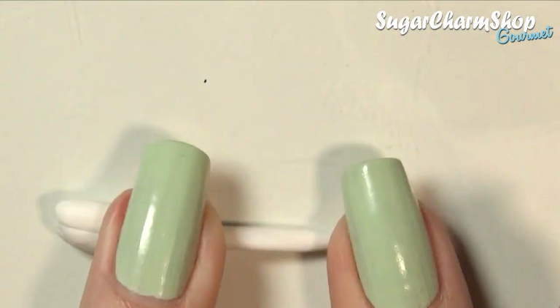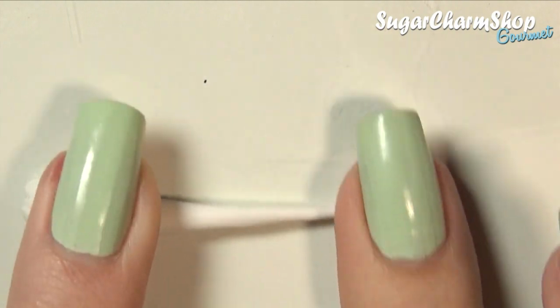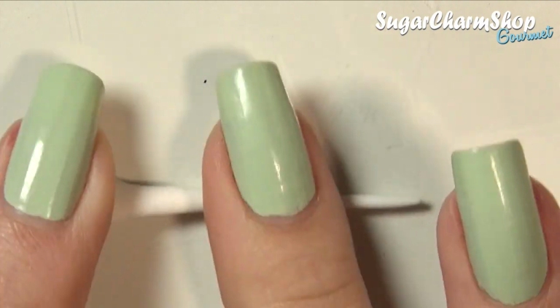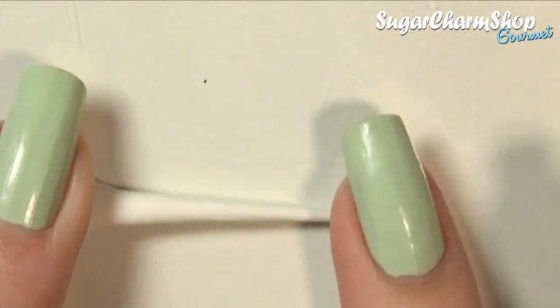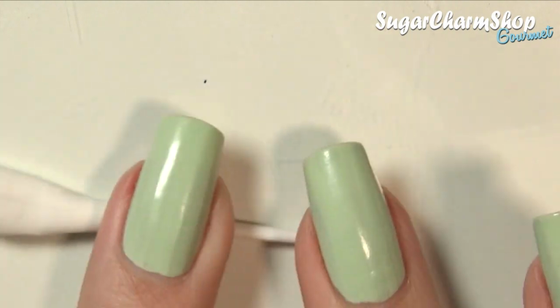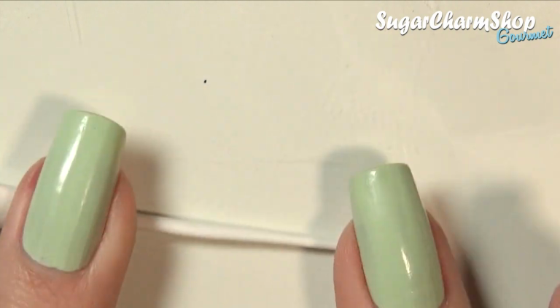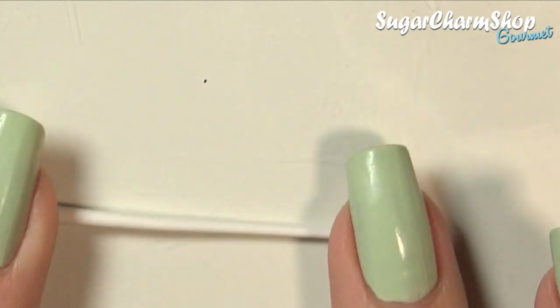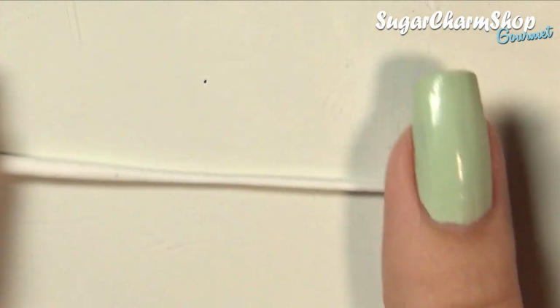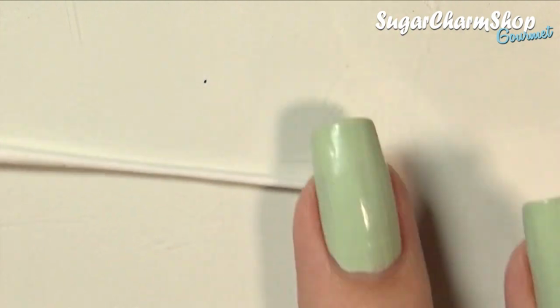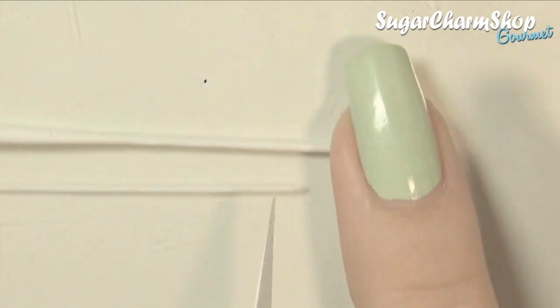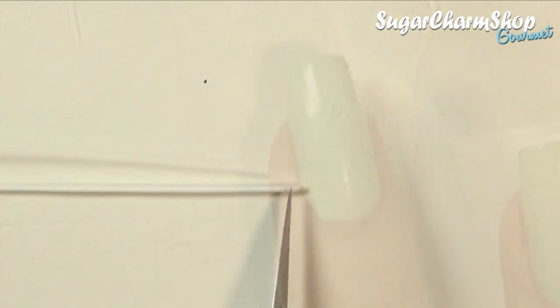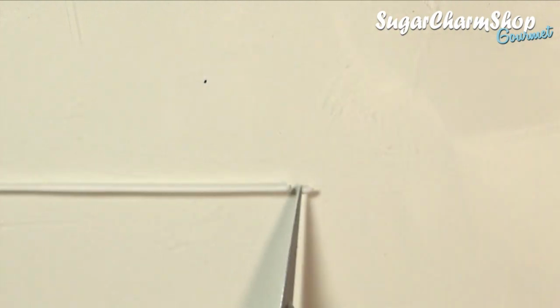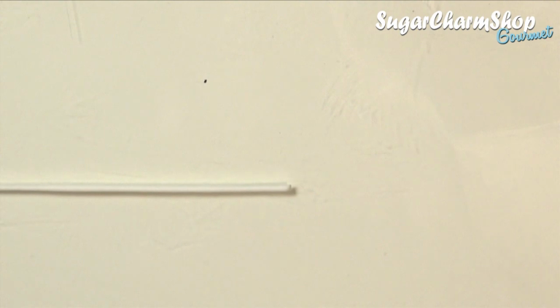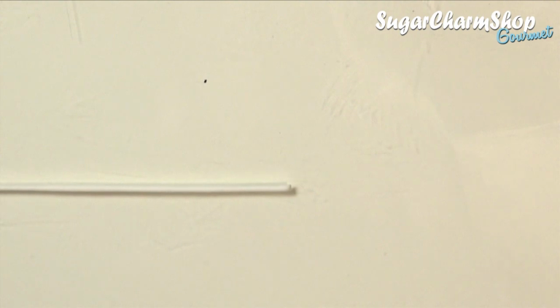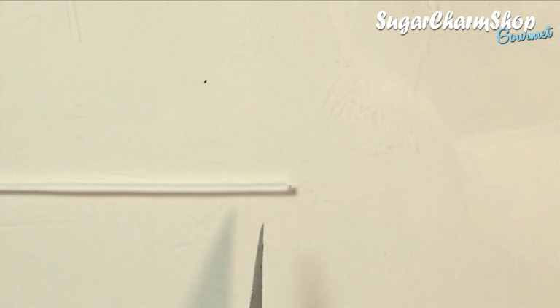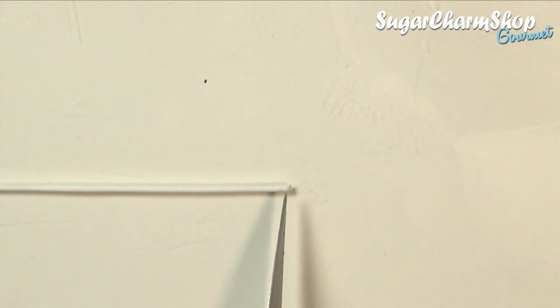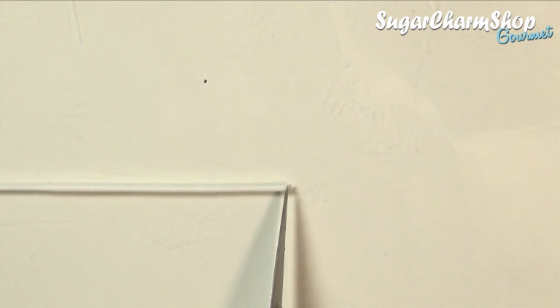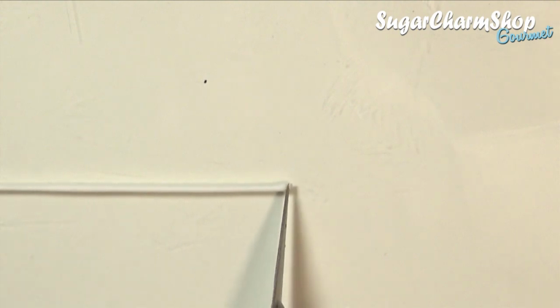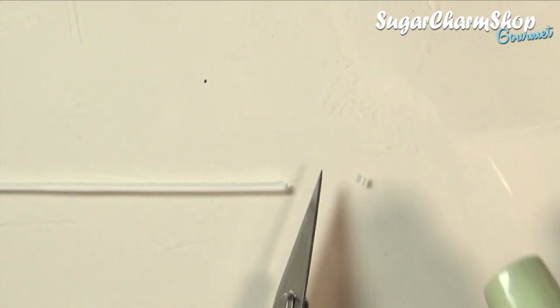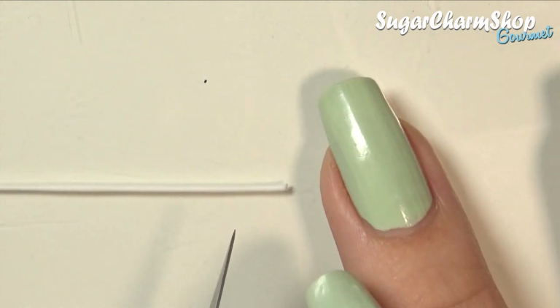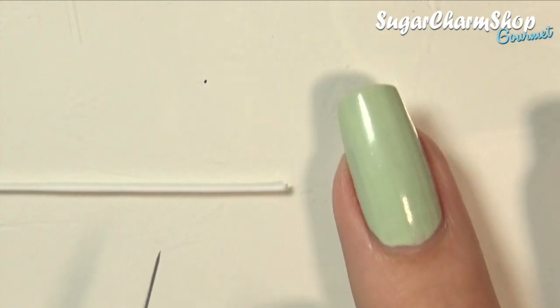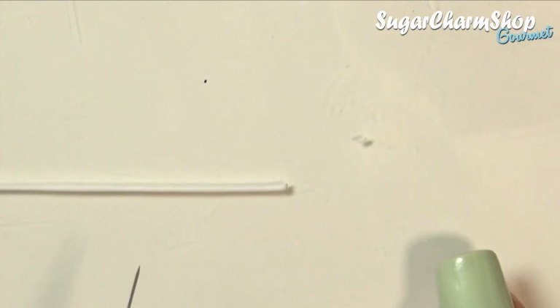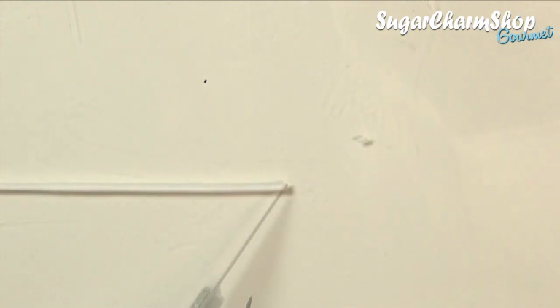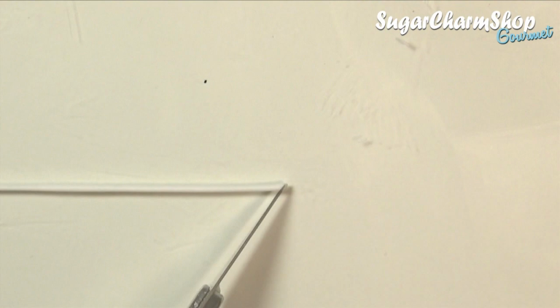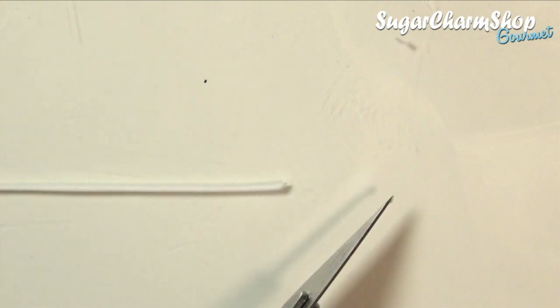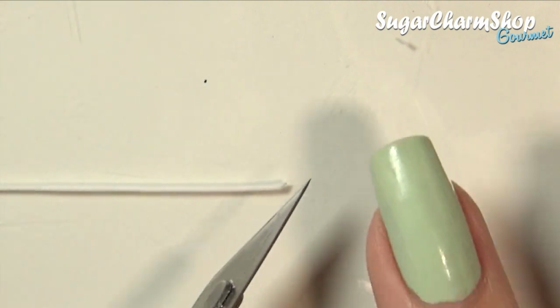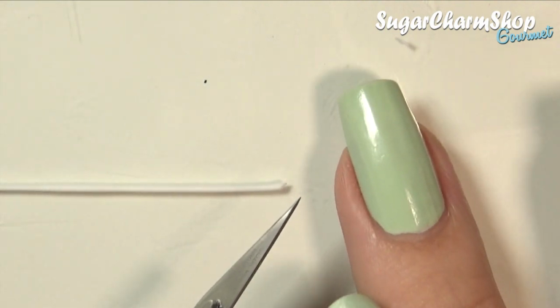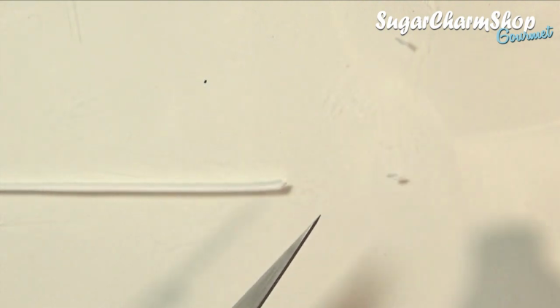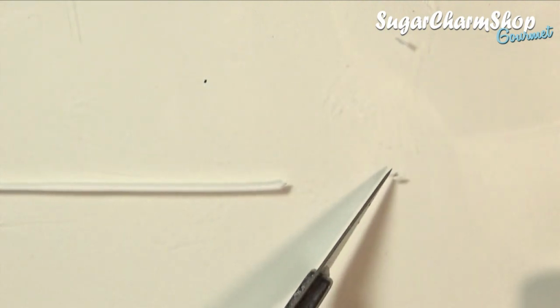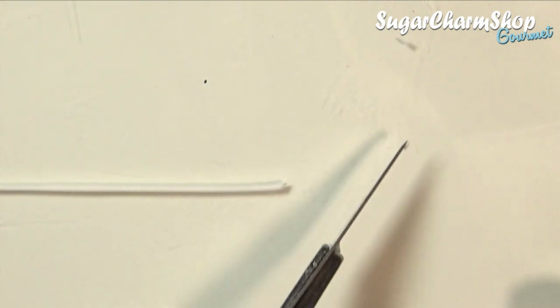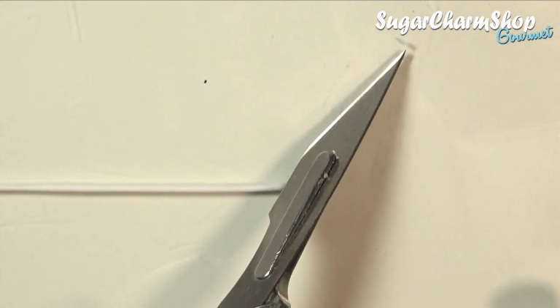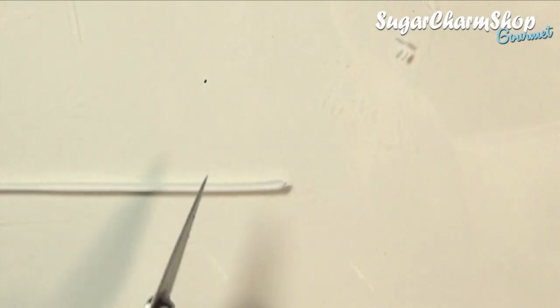To make the rice, you can take the same colour you used for the shrimp, roll out a super thin snake, cut out a small piece, roll it slightly, and repeat. And yes, this is going to take quite a while, but I do think the finished result is worth it.